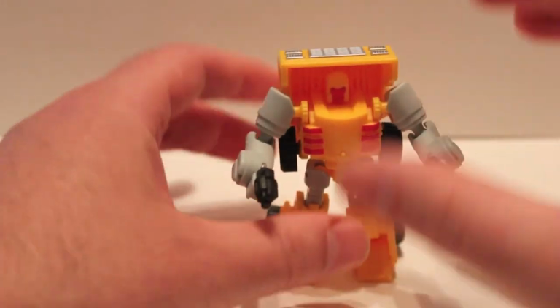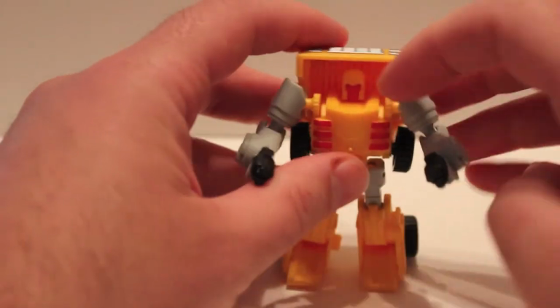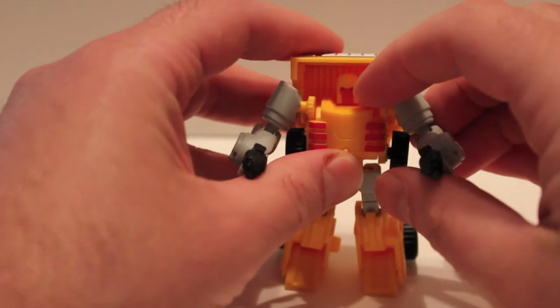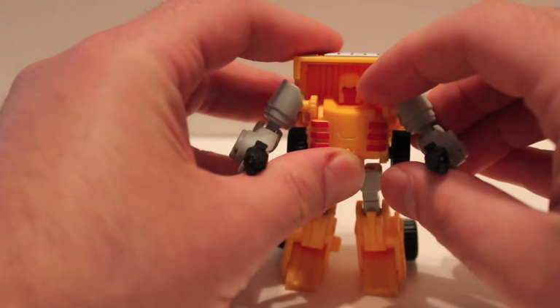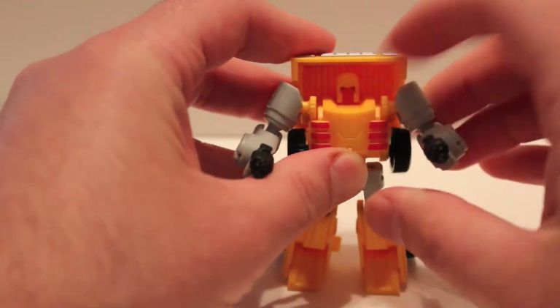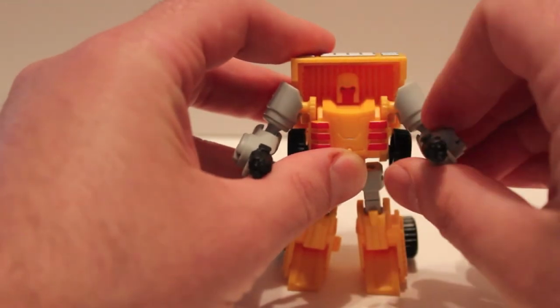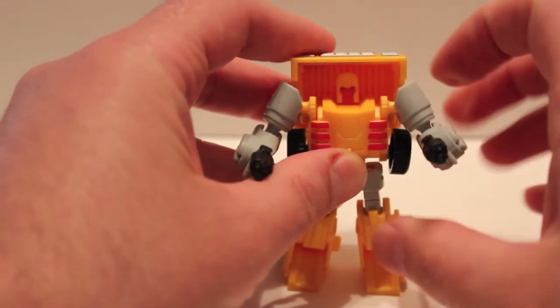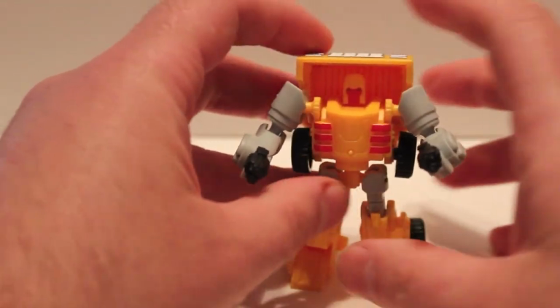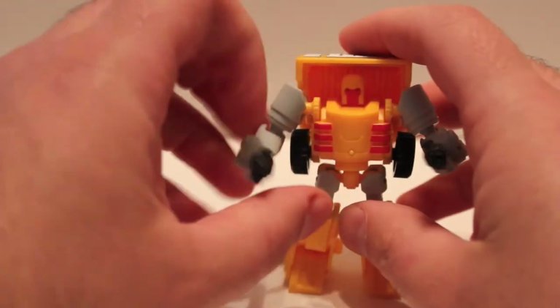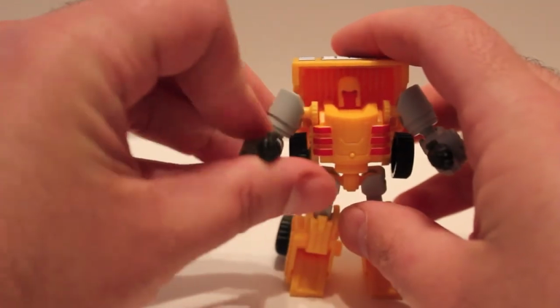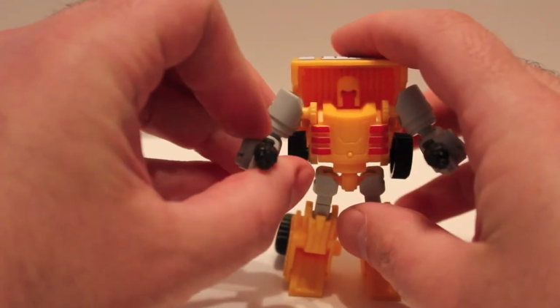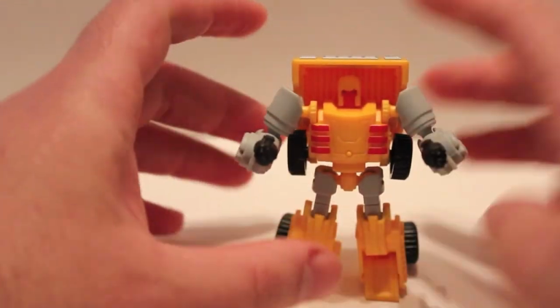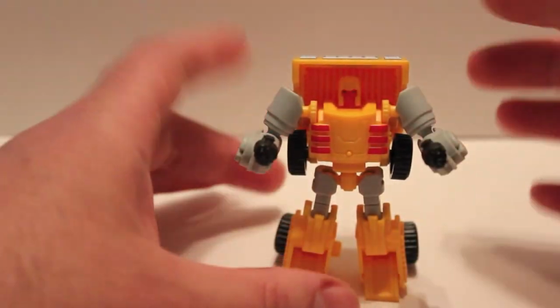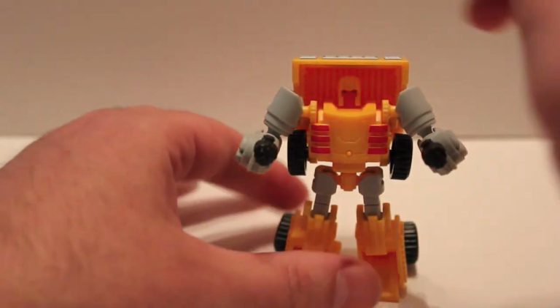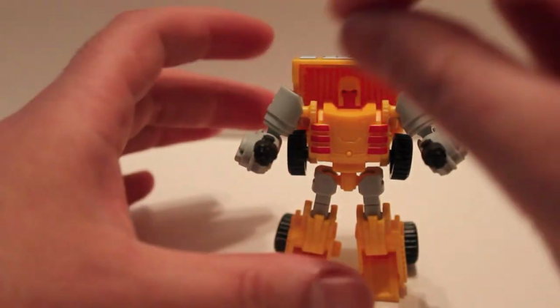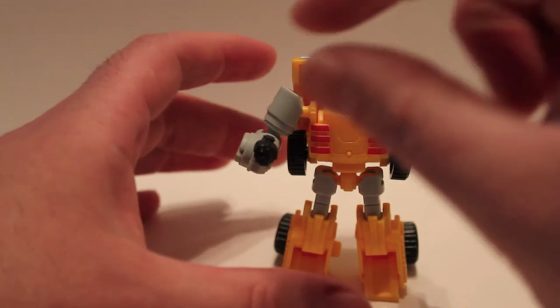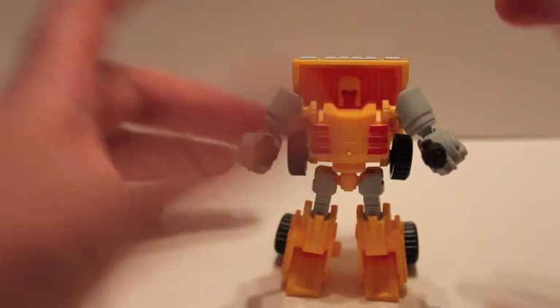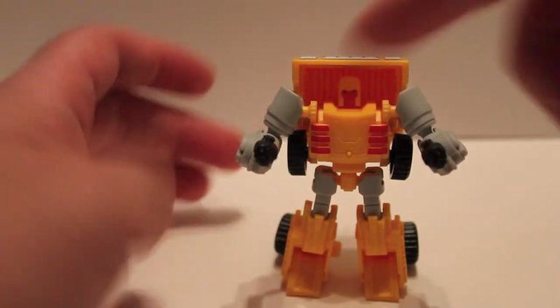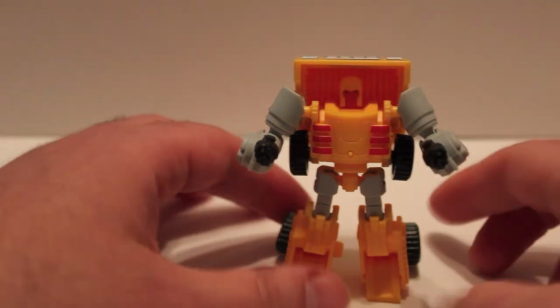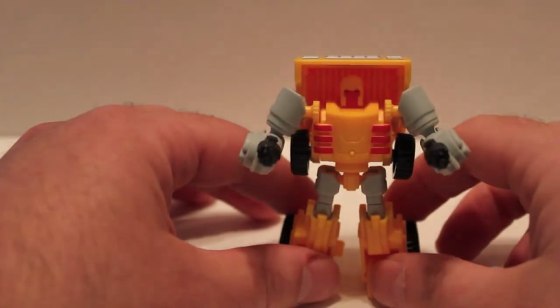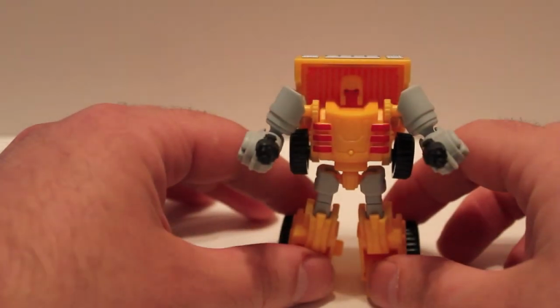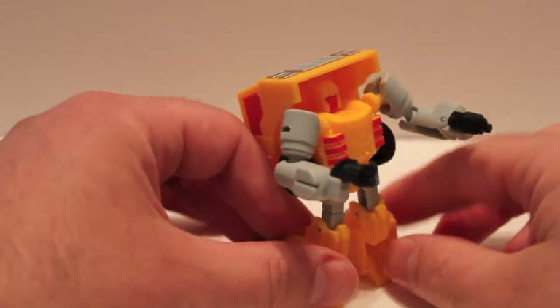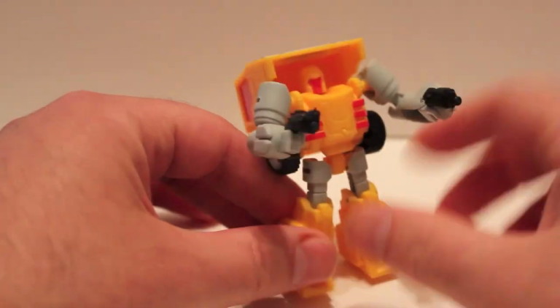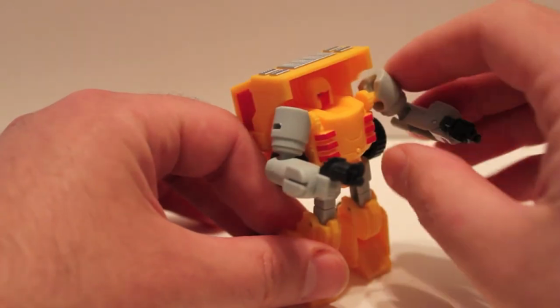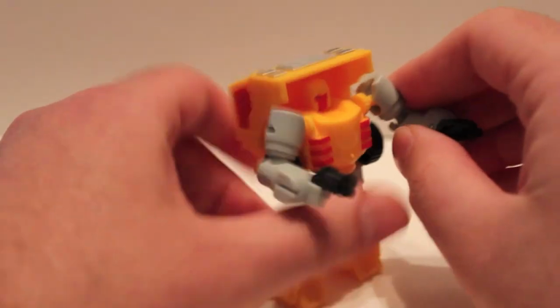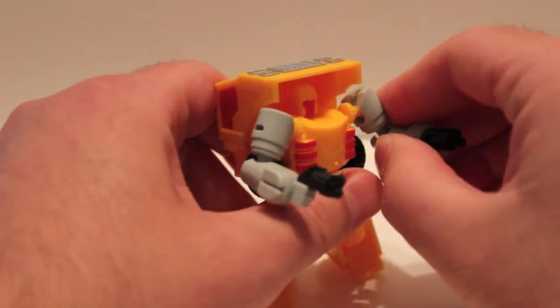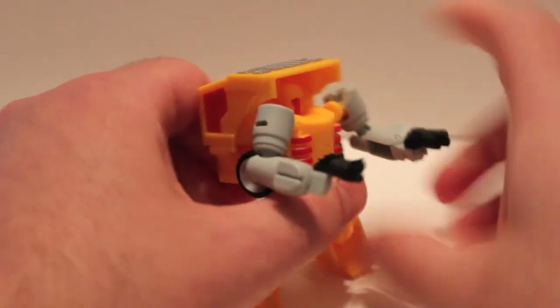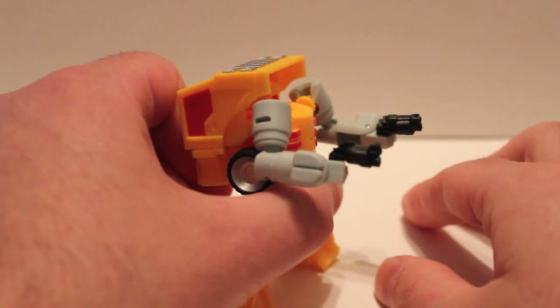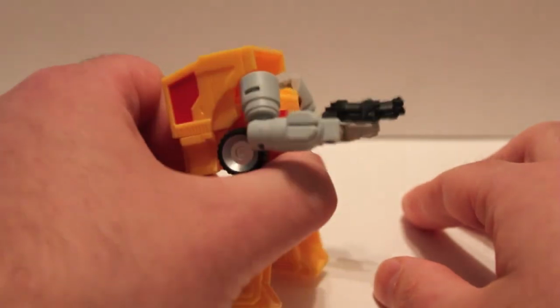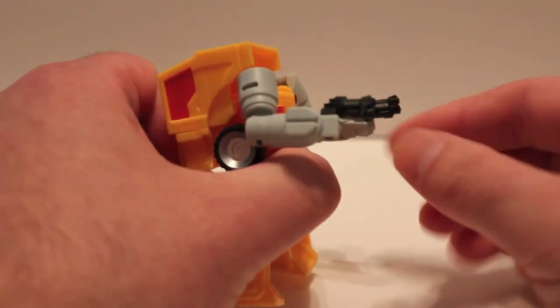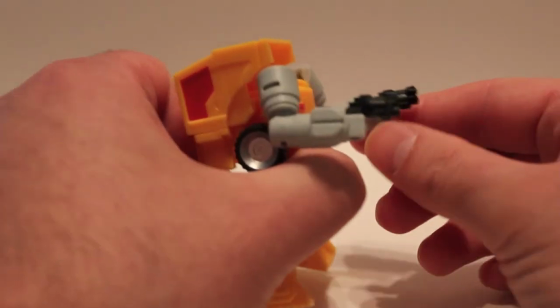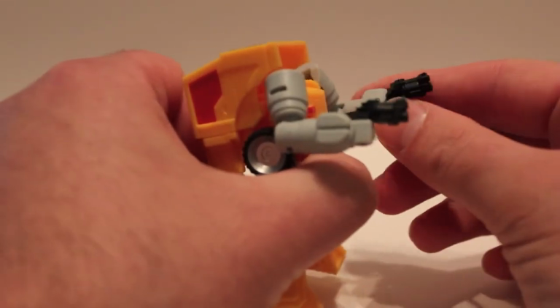They were giving them away in line and I have one, it's in the basement. There's no way I'd ever get it on him — it's just a thin strip of fabric you can wrap around his head. But there he is with the guns — totally cool looking.